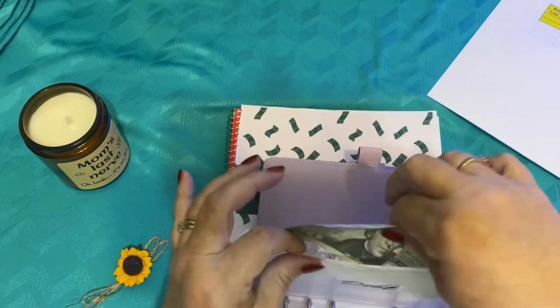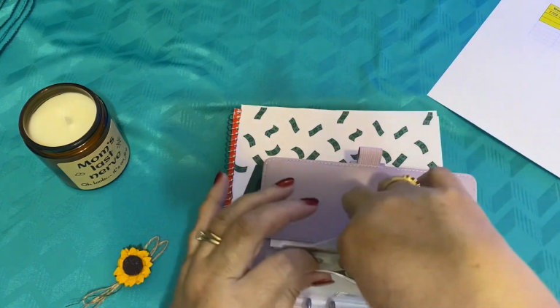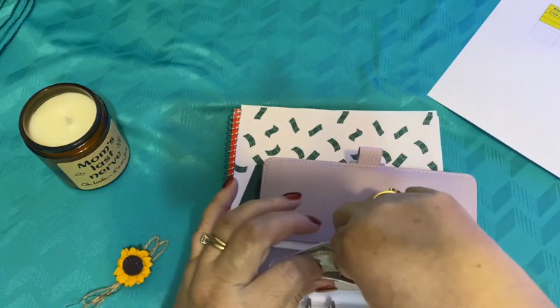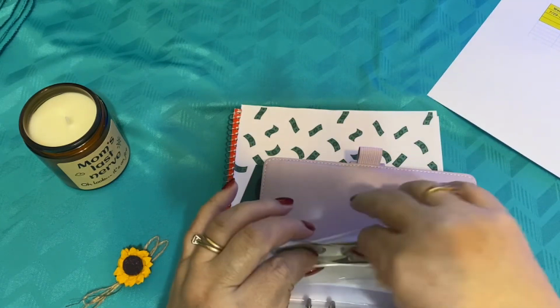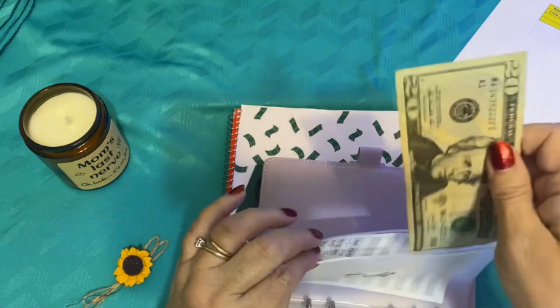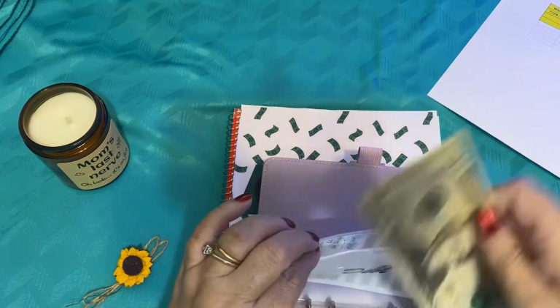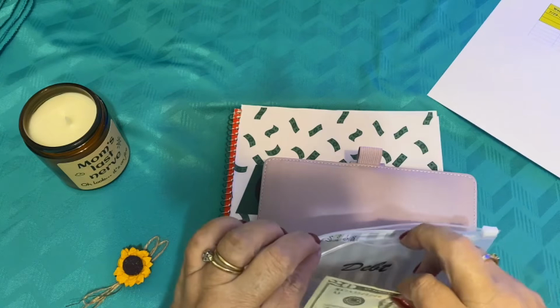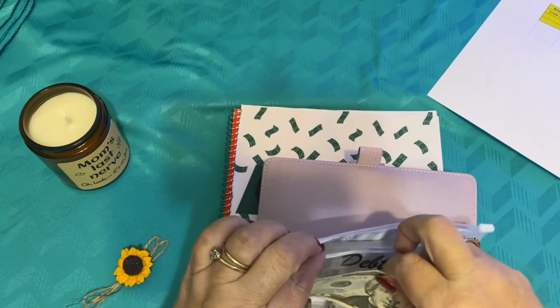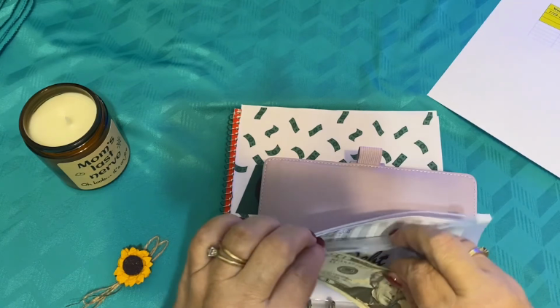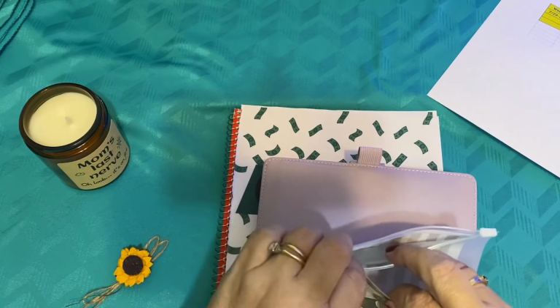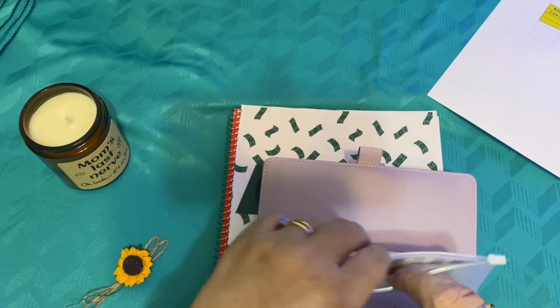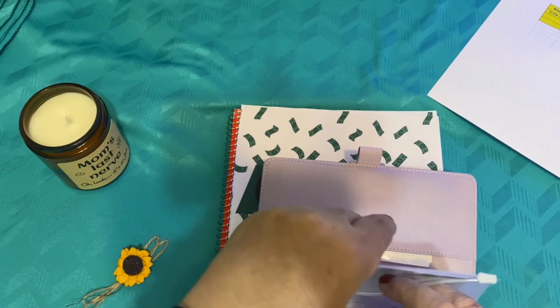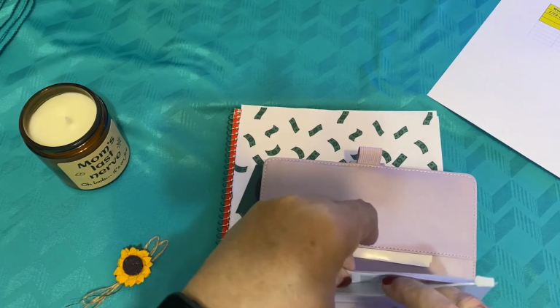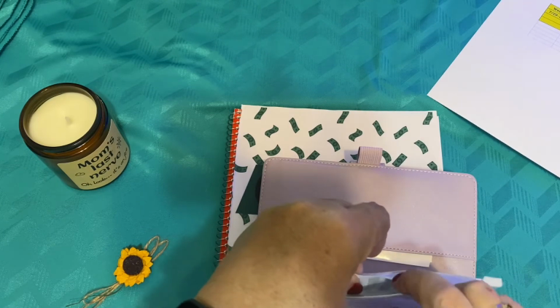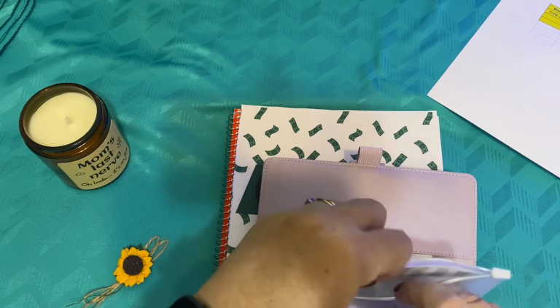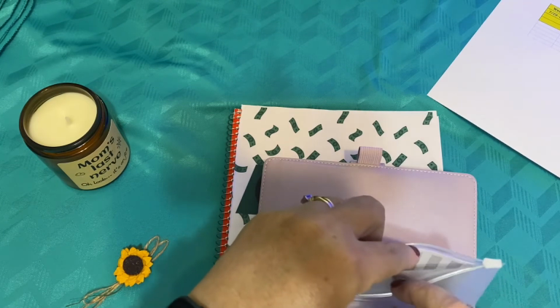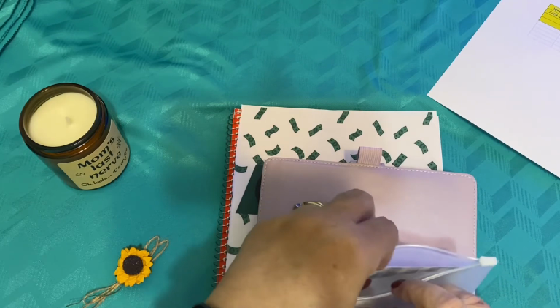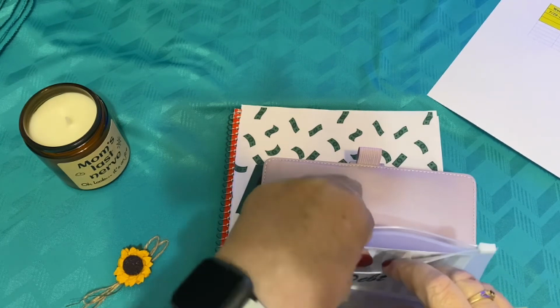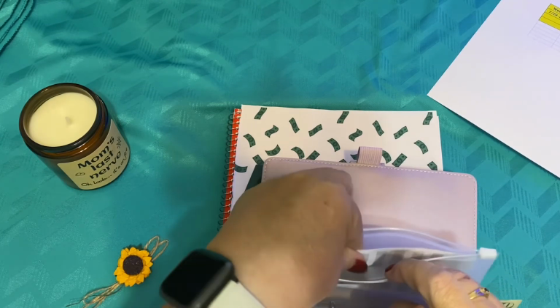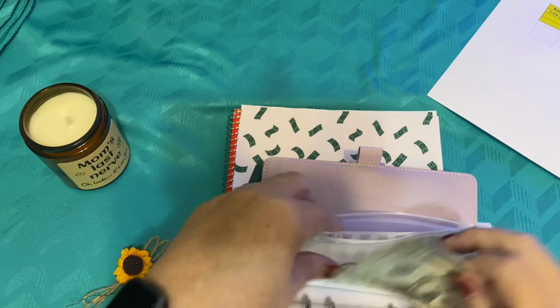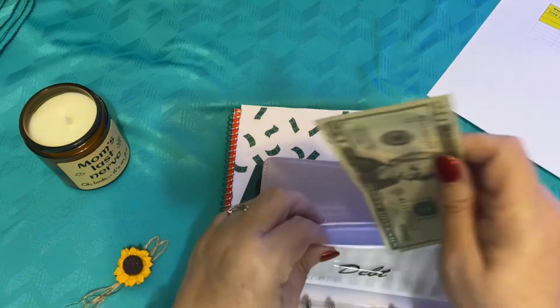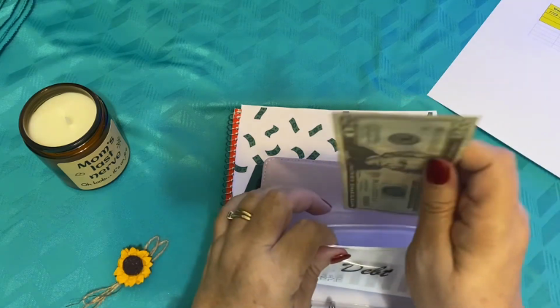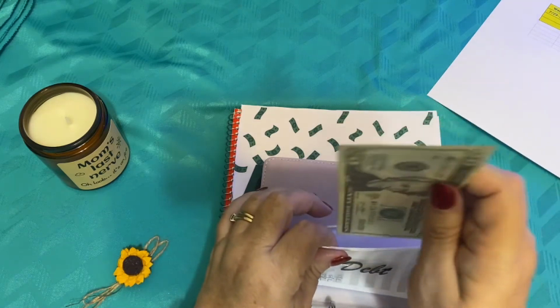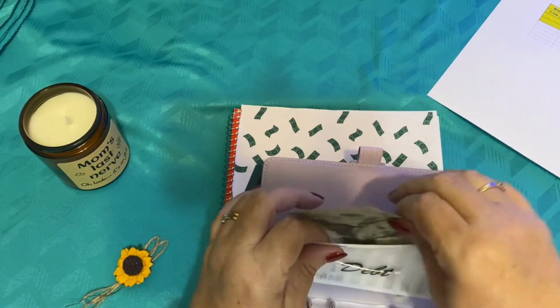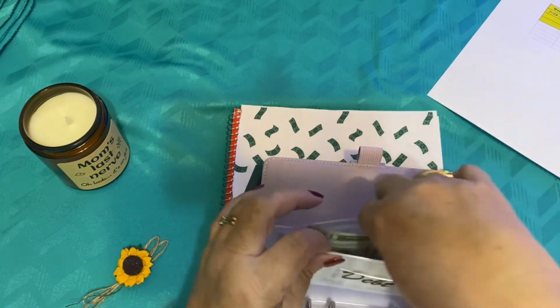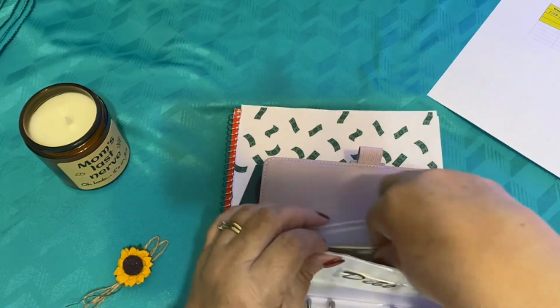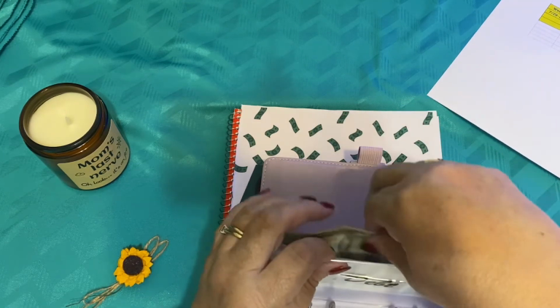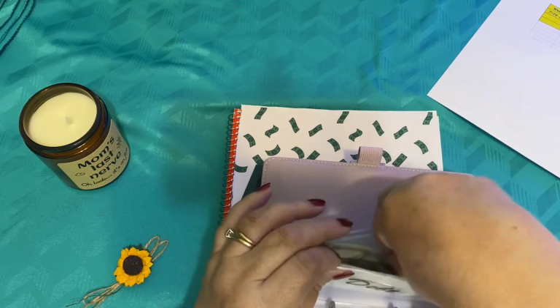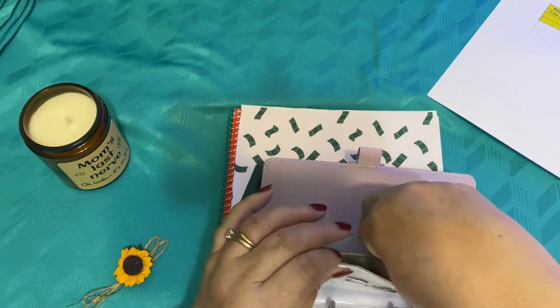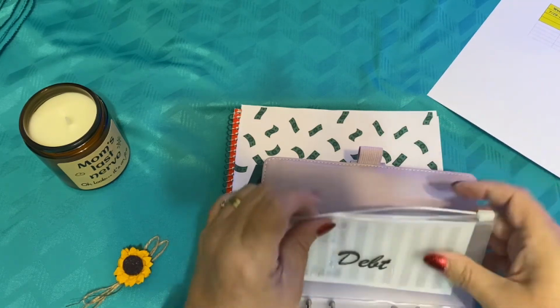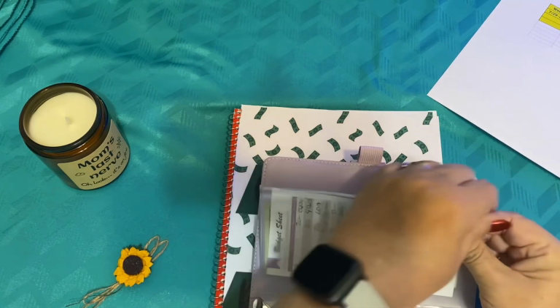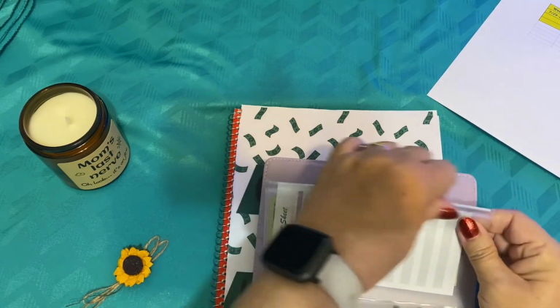And that takes care of our $180 in cash for today. So that will take care of my cash stuffing and my virtual stuffing for week one of August.